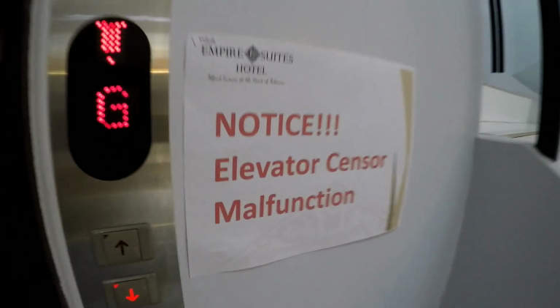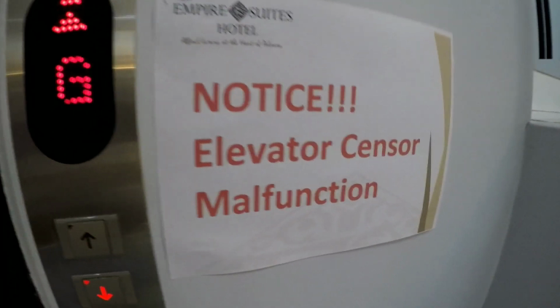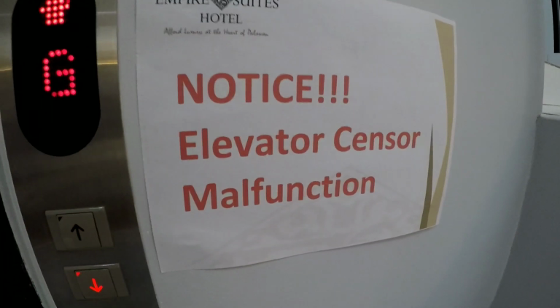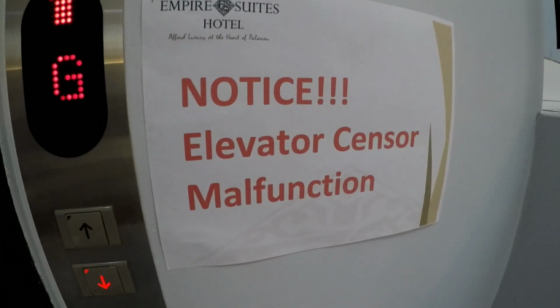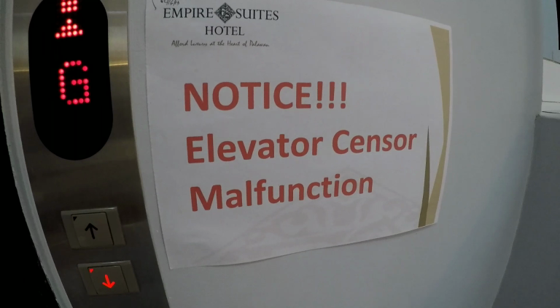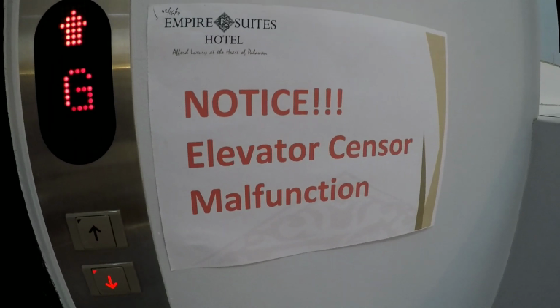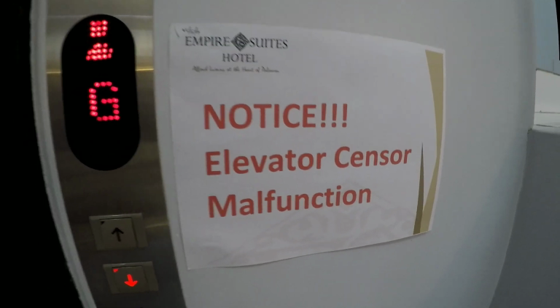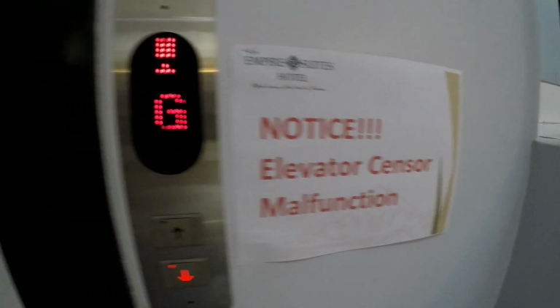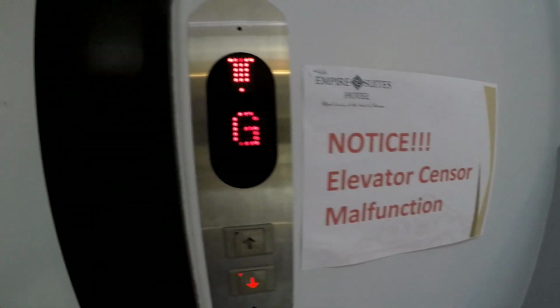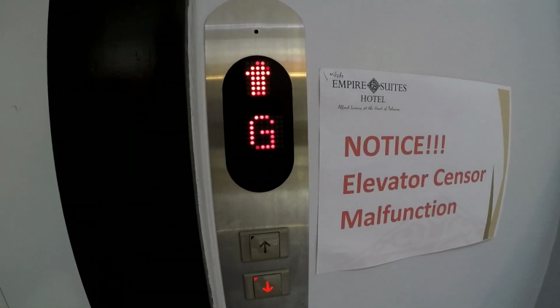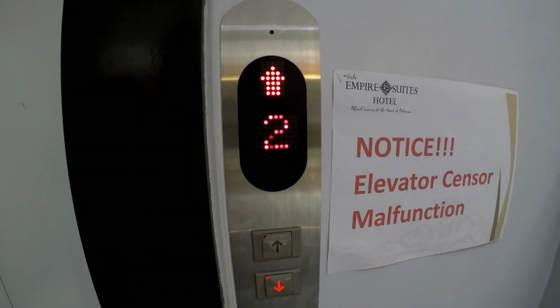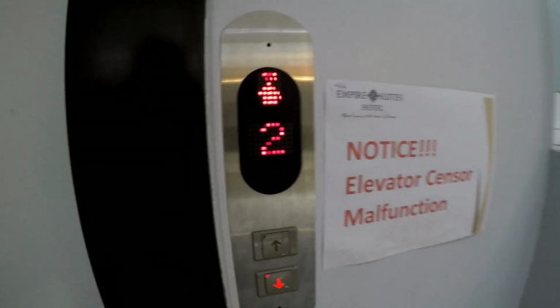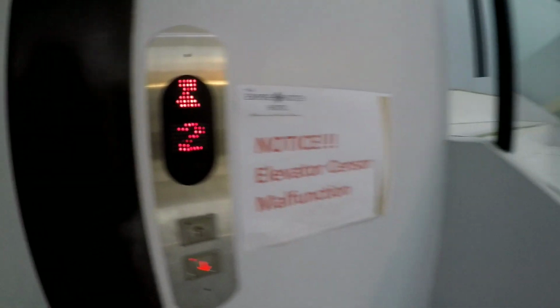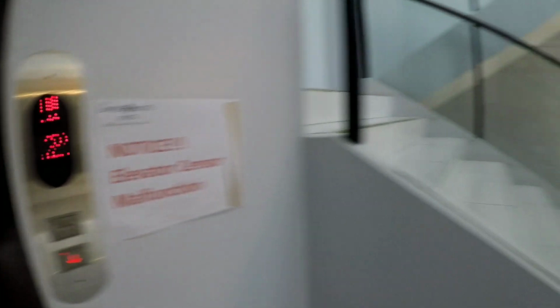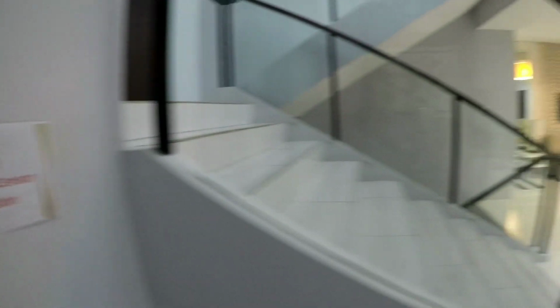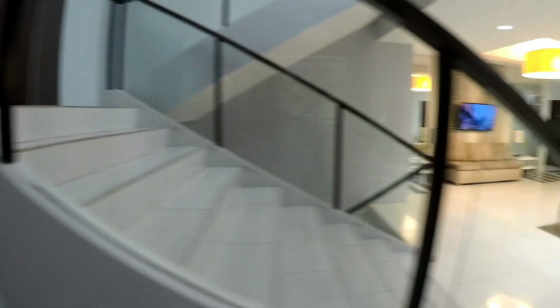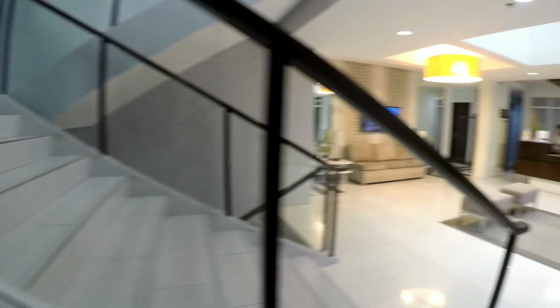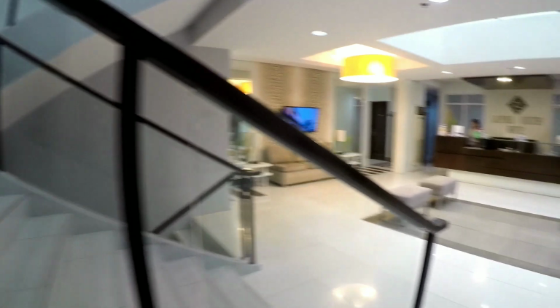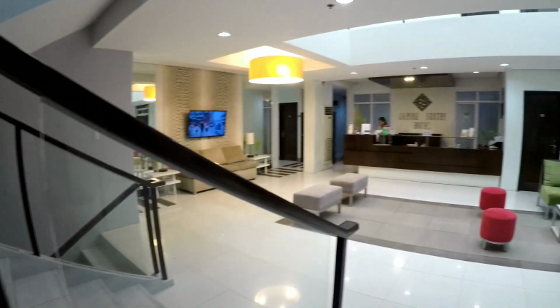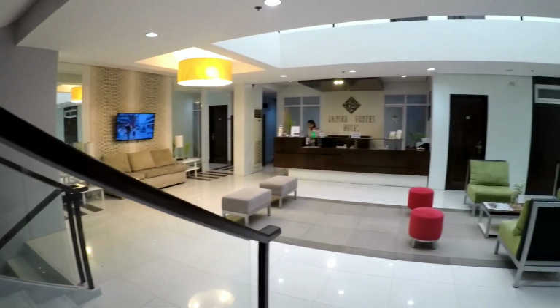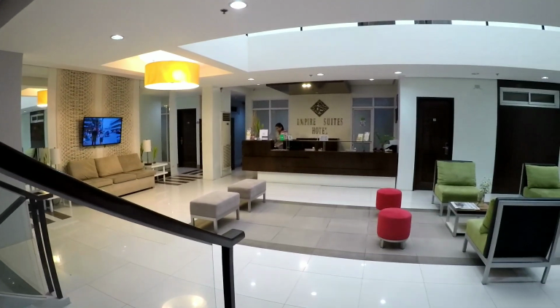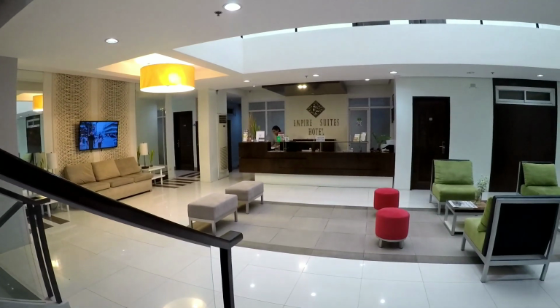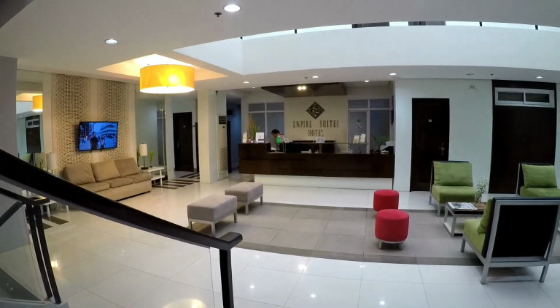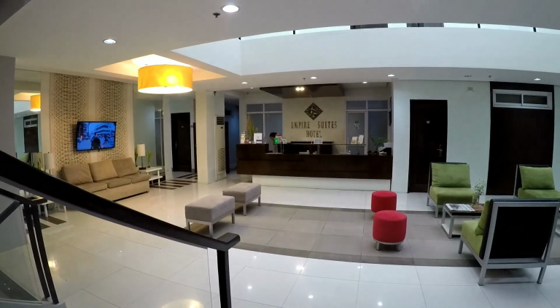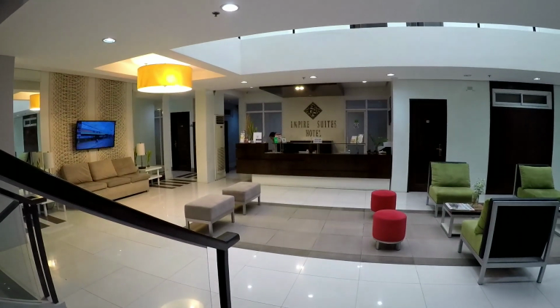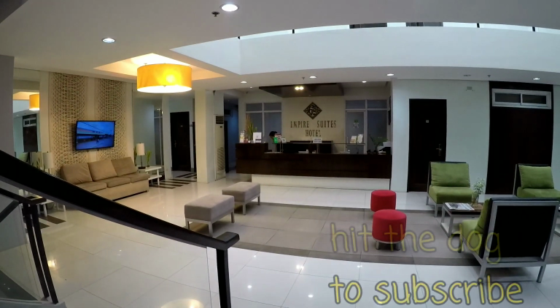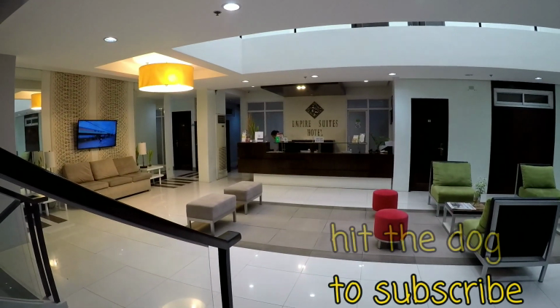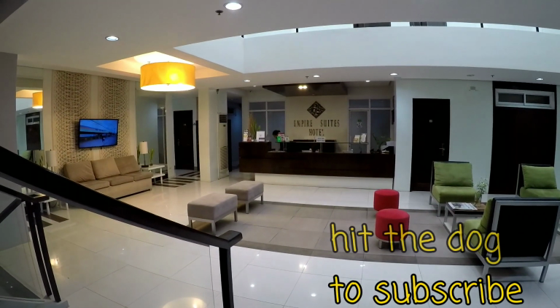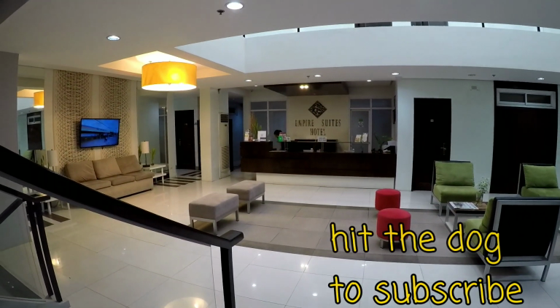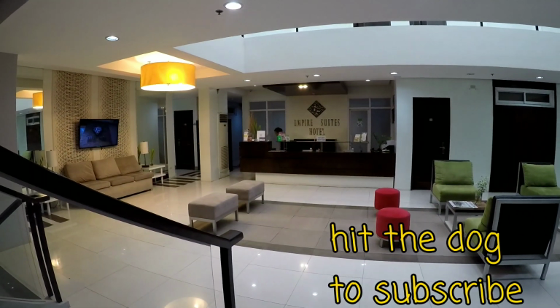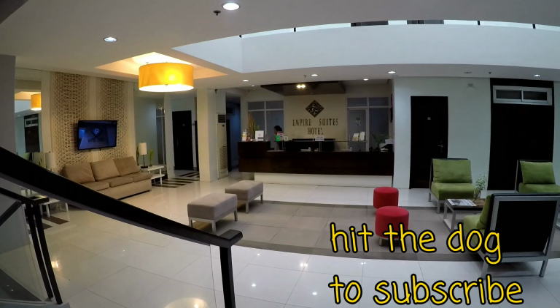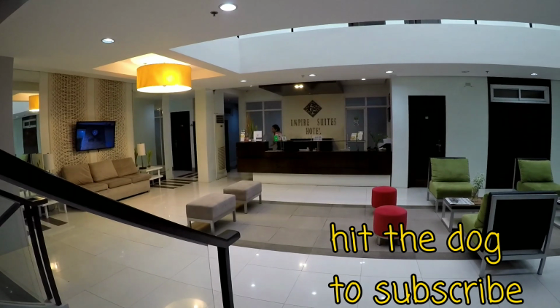Thanks for watching. That's the Empire Suites in Puerto Princesa in Palawan — a very well centrally located hotel. Don't forget to hit subscribe; I'll be posting more videos soon.